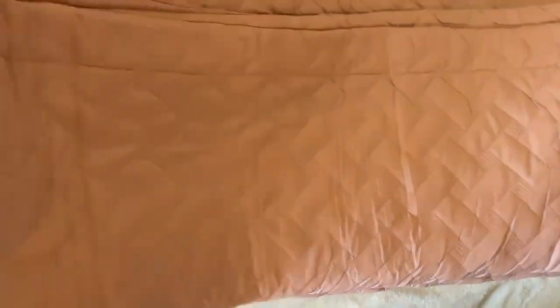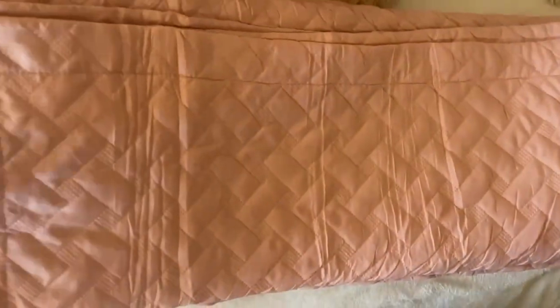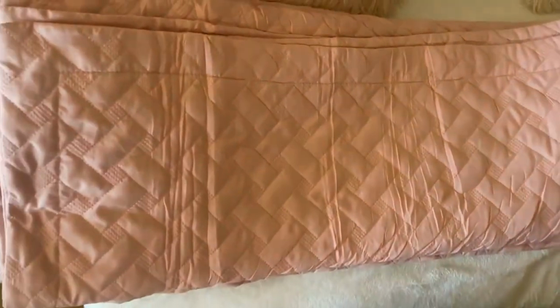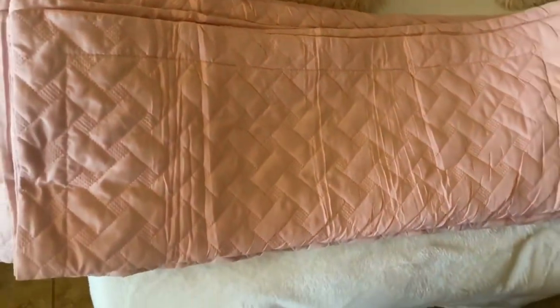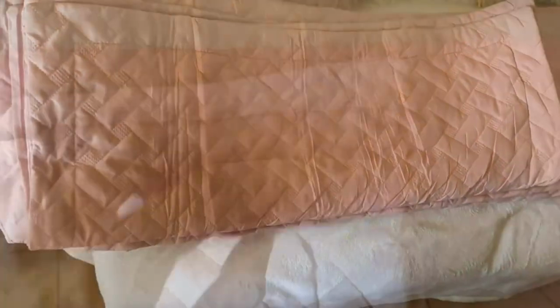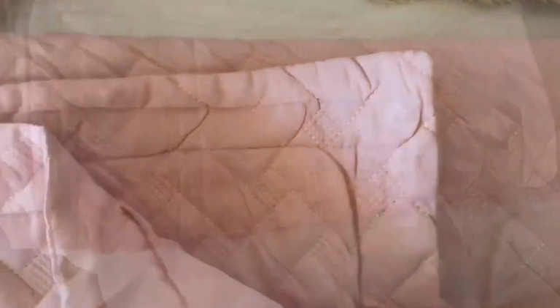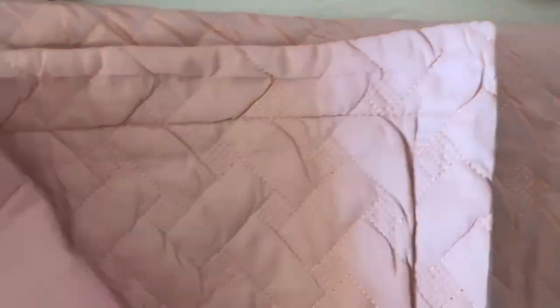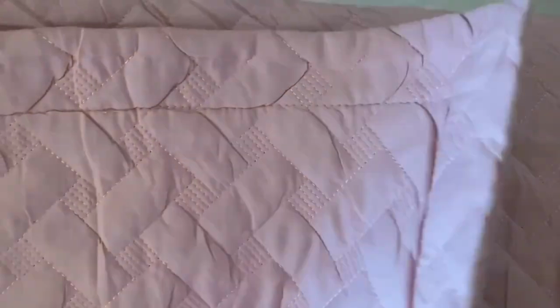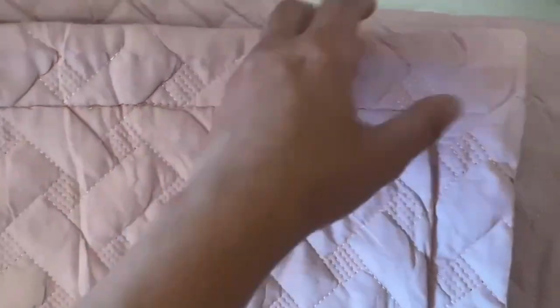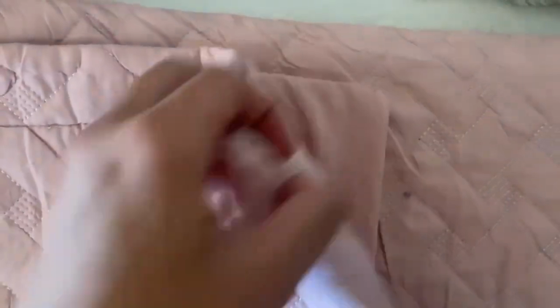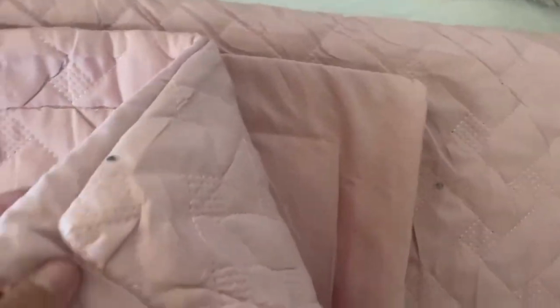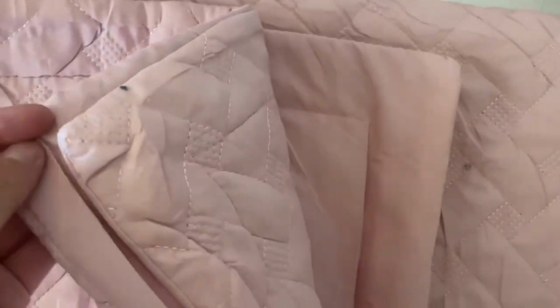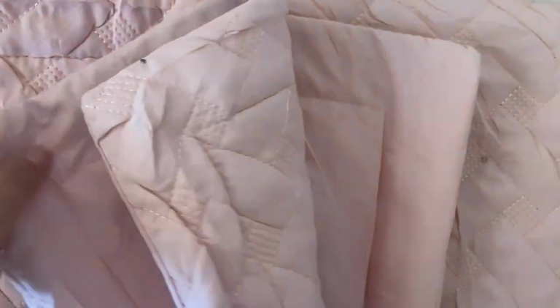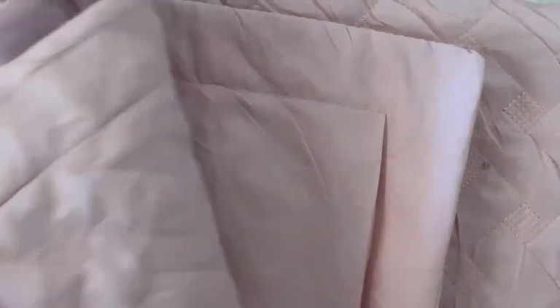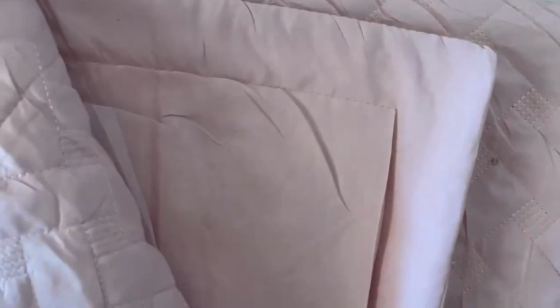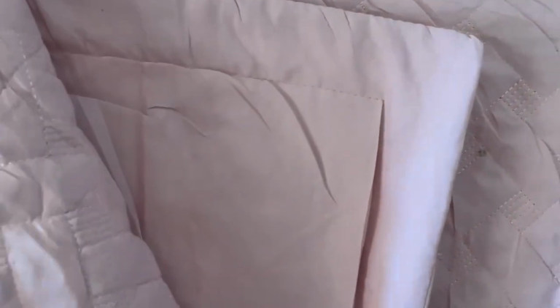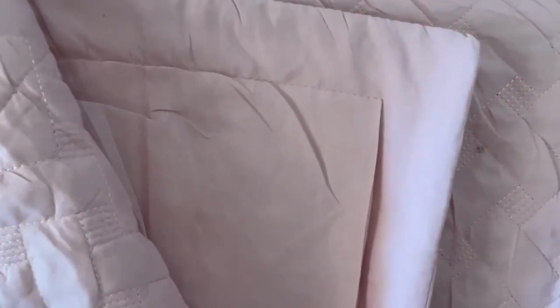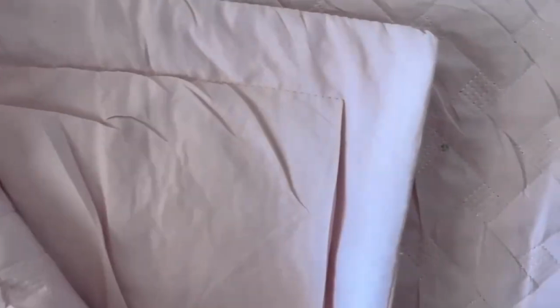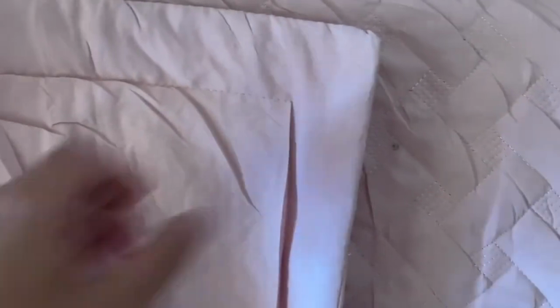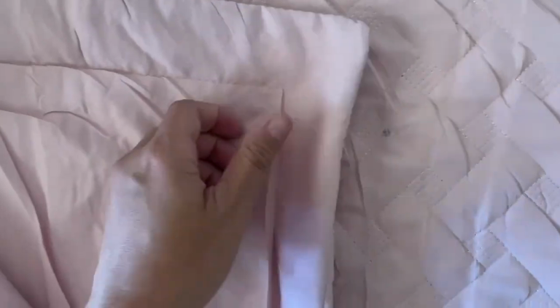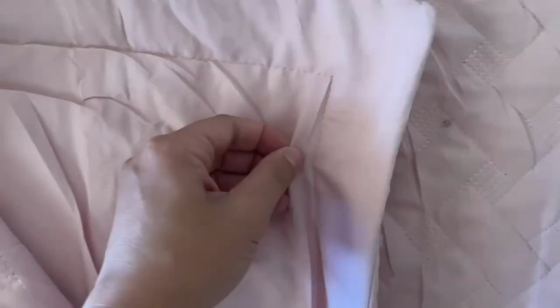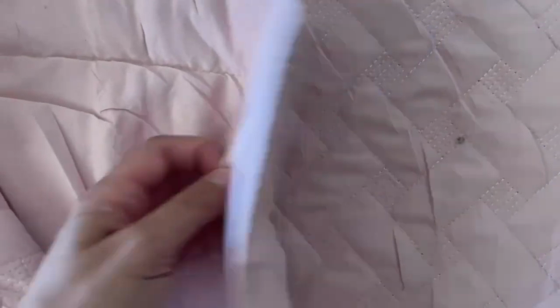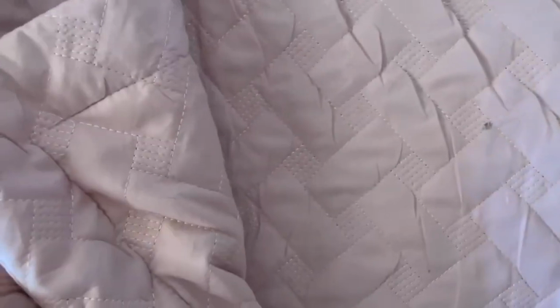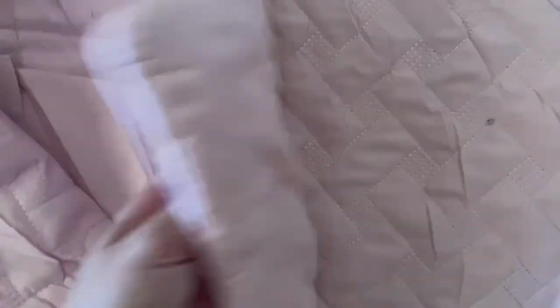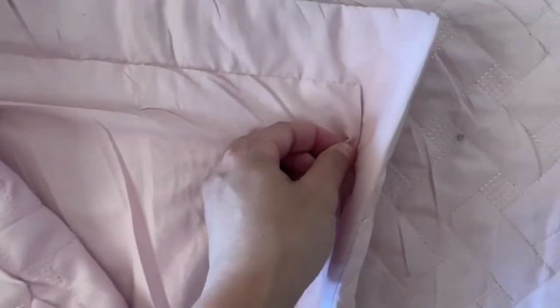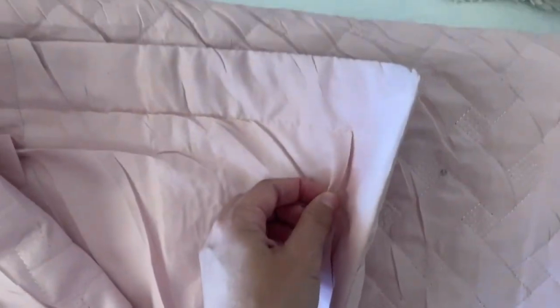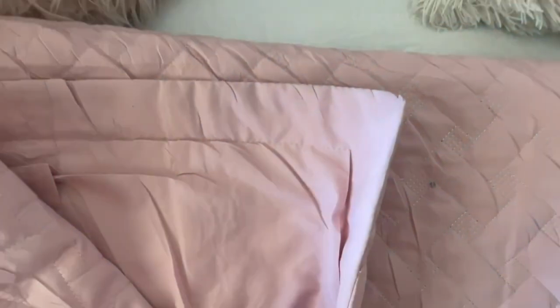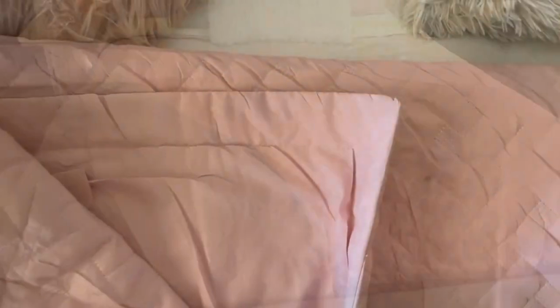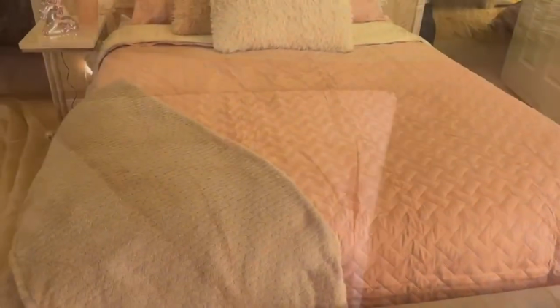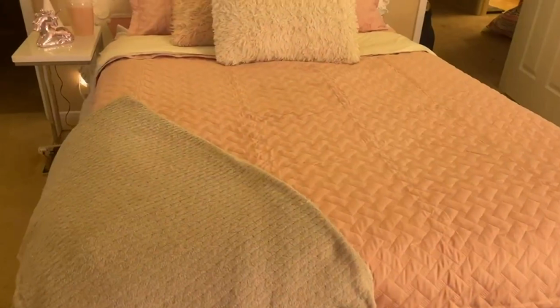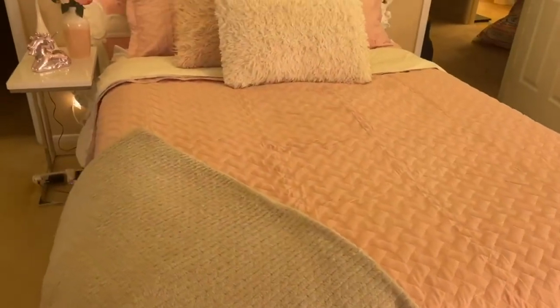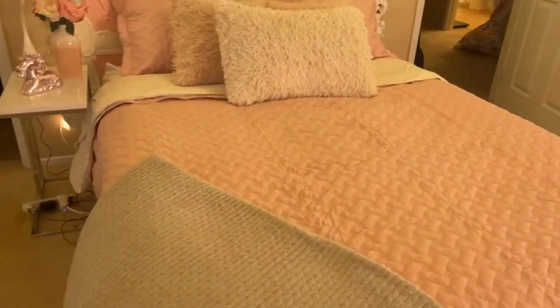I'm personally obsessed with this texture and waffle weave — or I think they call it more of a basket weave design of this blanket. The stitching of it looks great. It's better than just having a flat tone. I love how it looks.